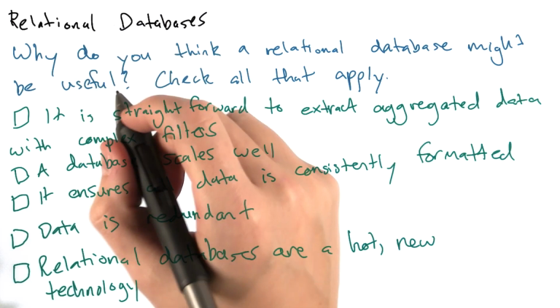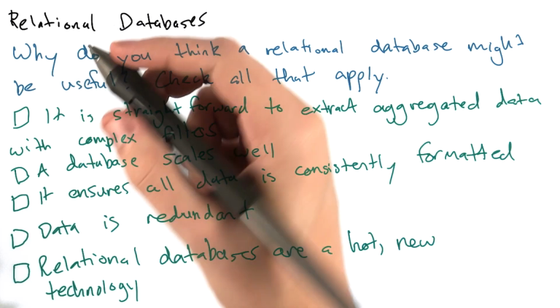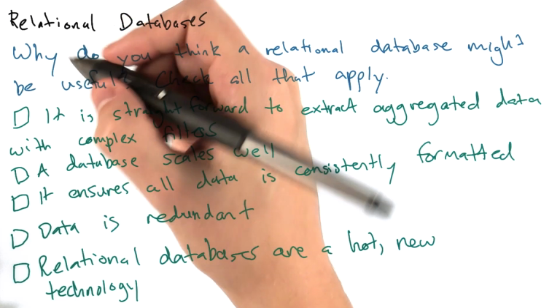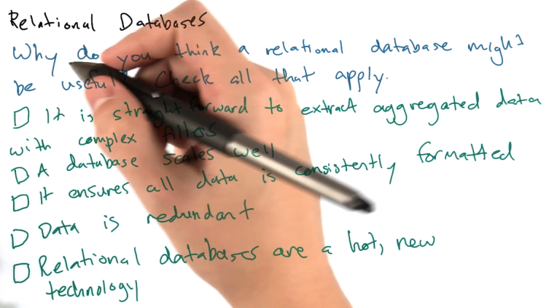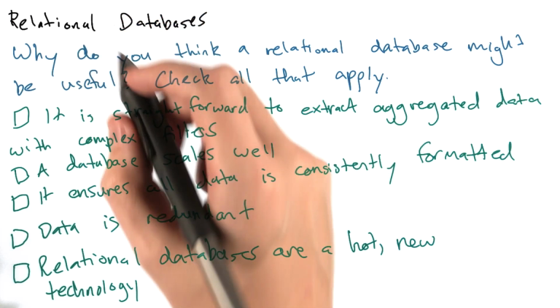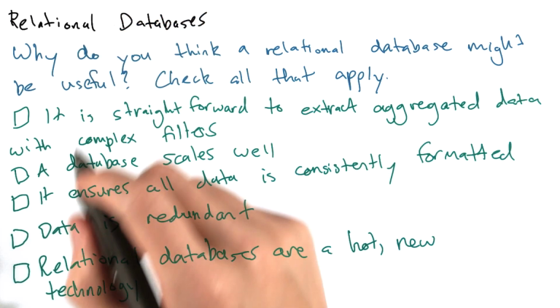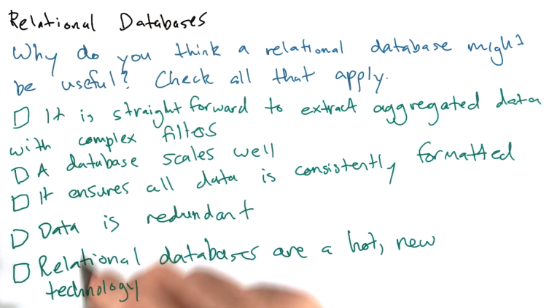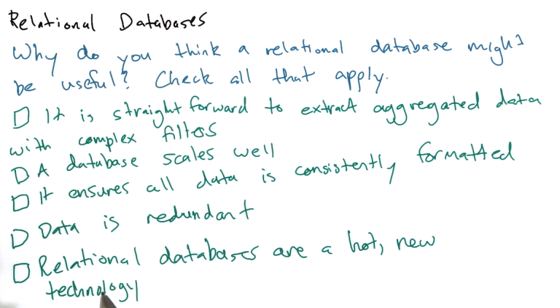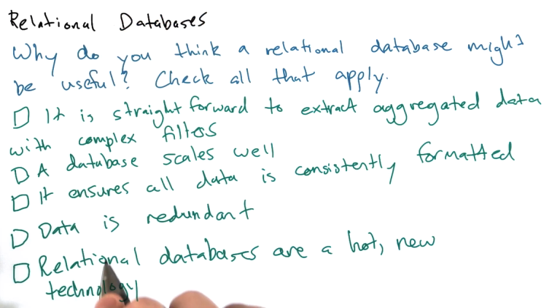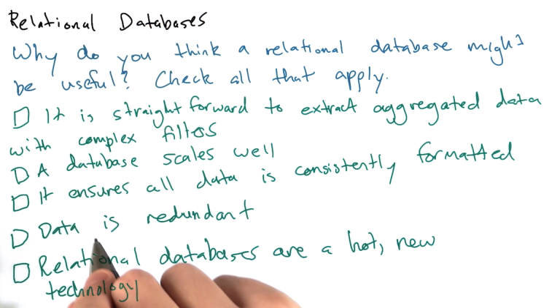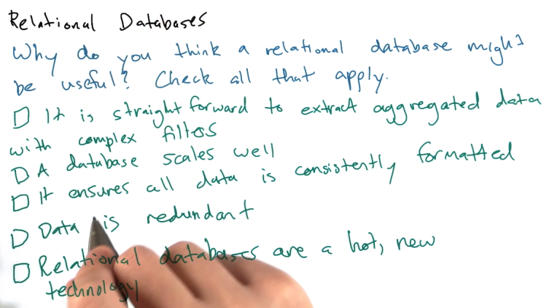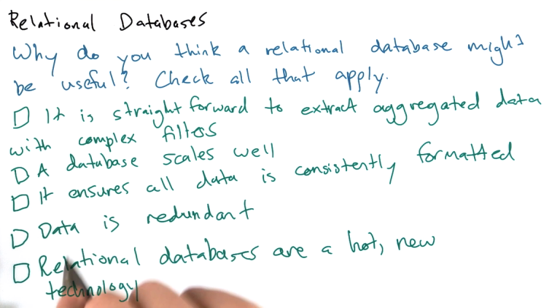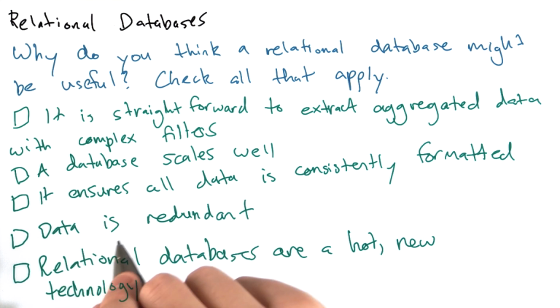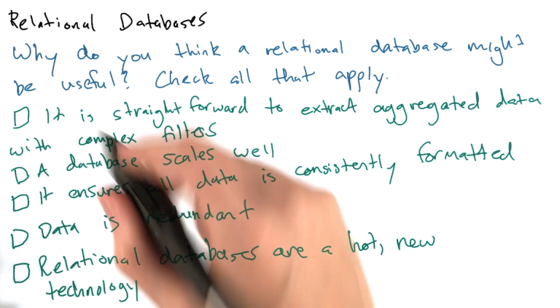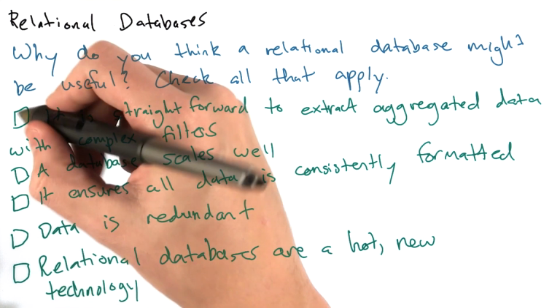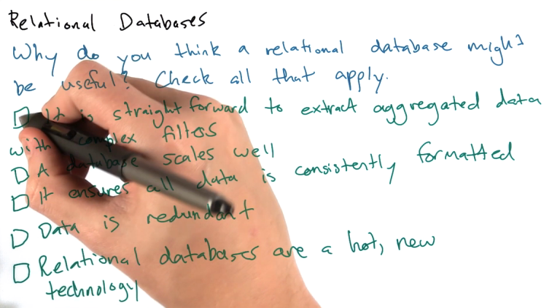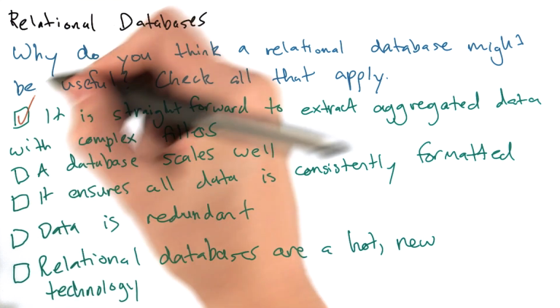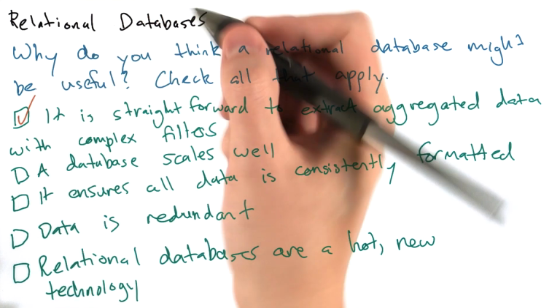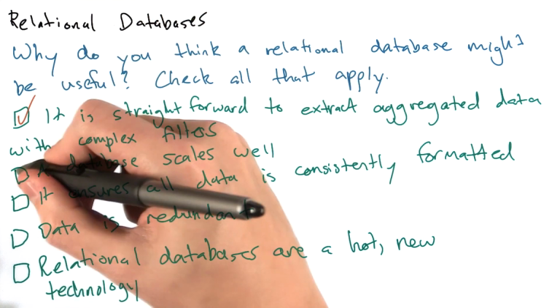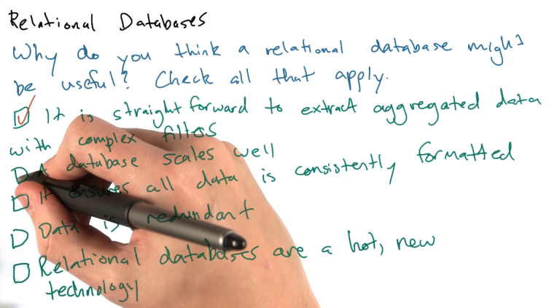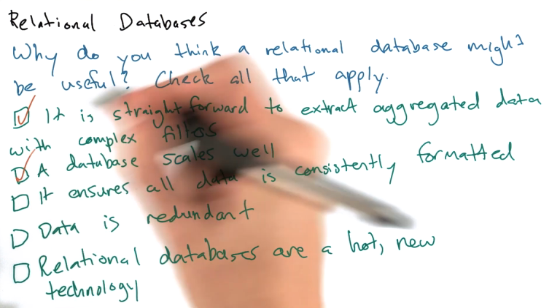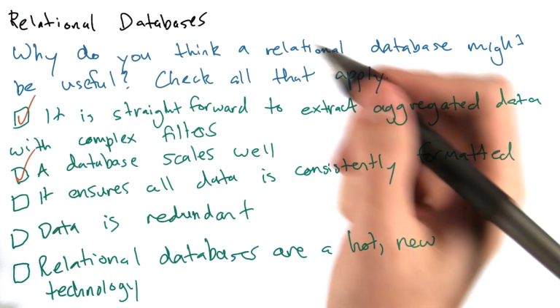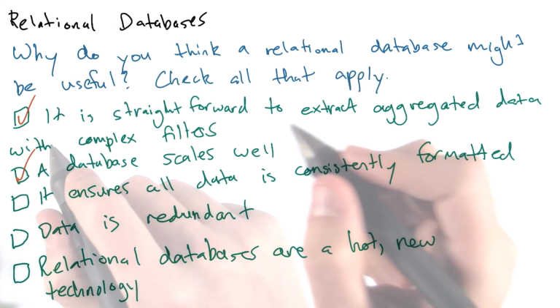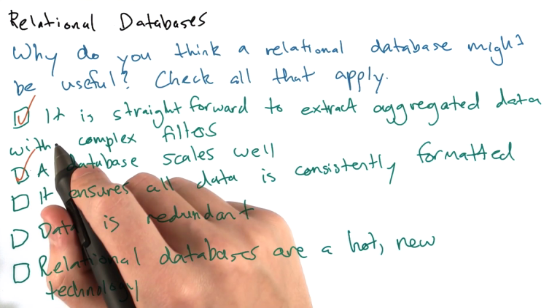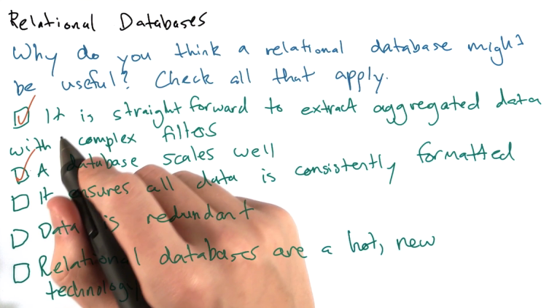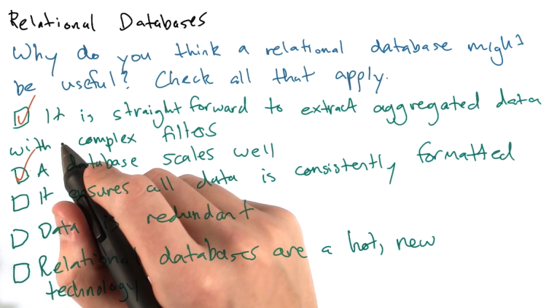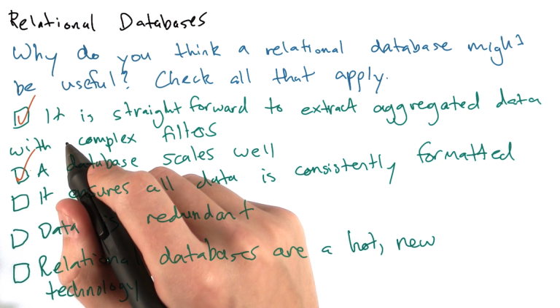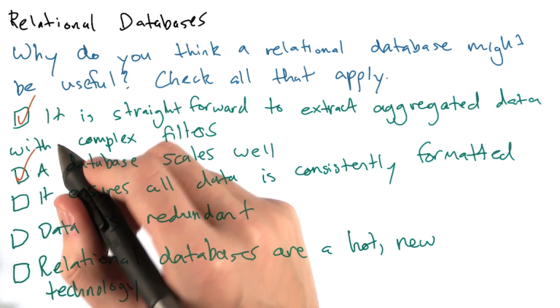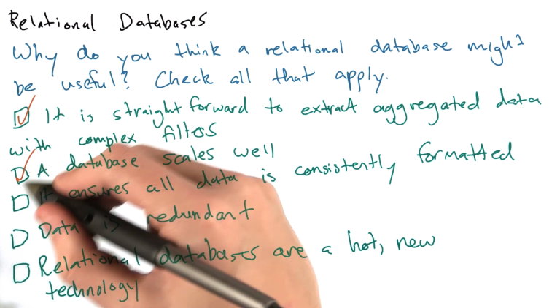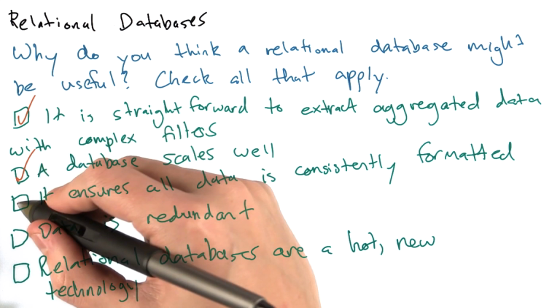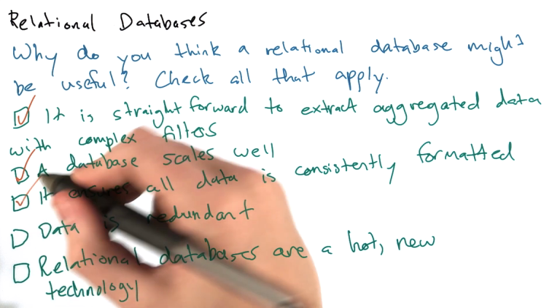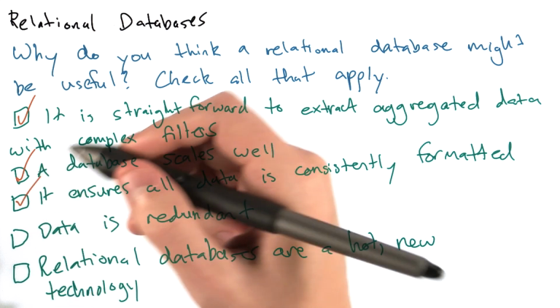The correct answer is that relational databases are useful because it is straightforward to extract data with complex queries, a database scales well, and relational databases ensure data is consistently formatted.